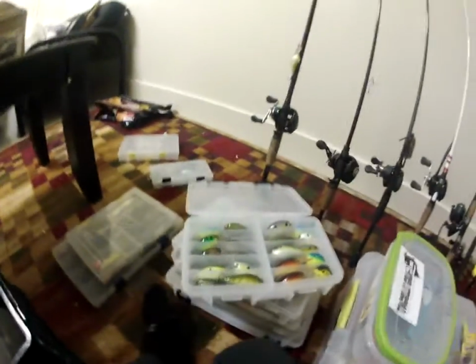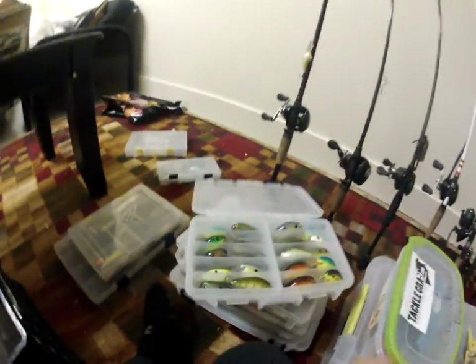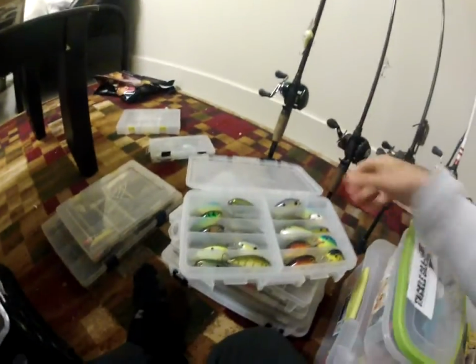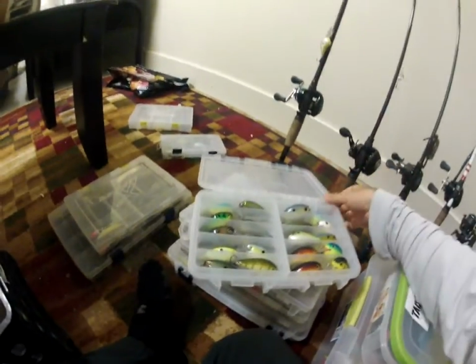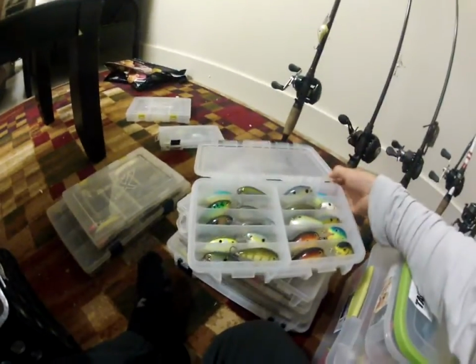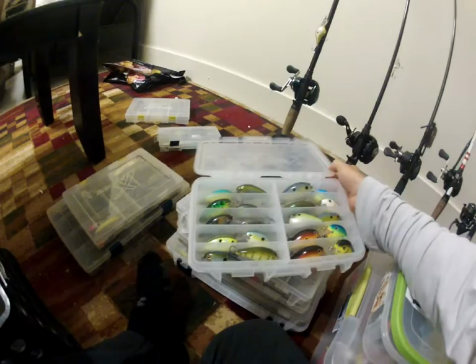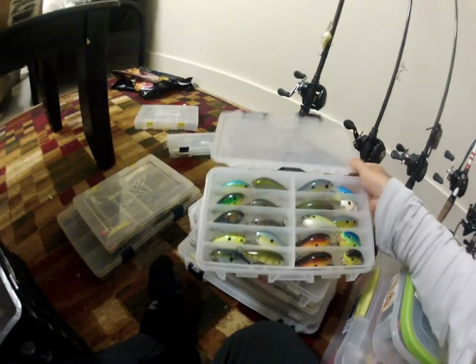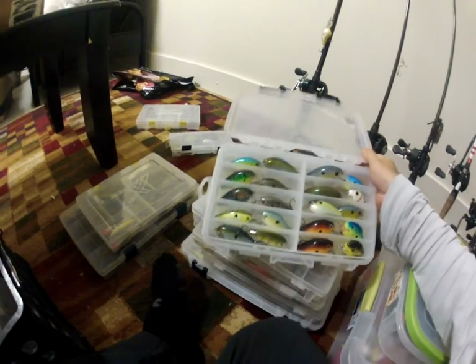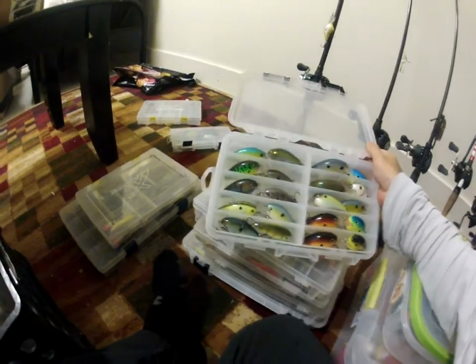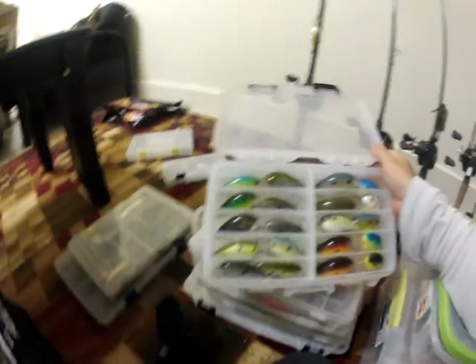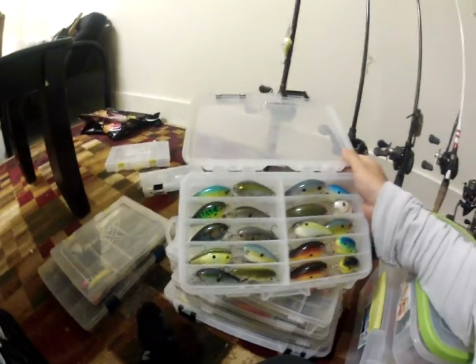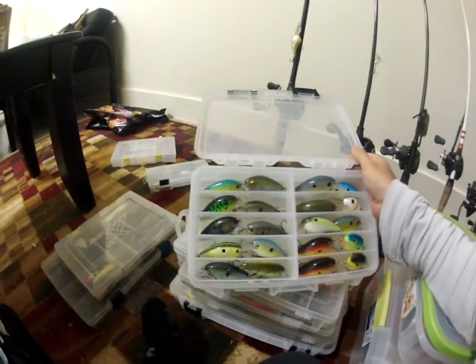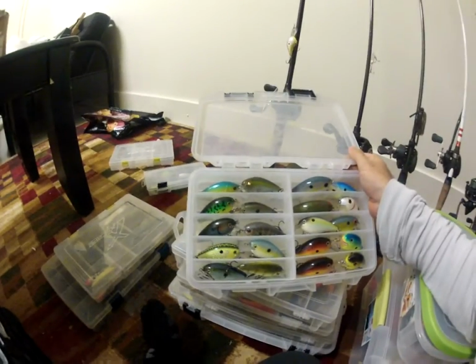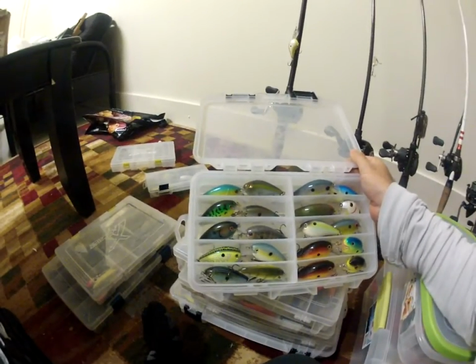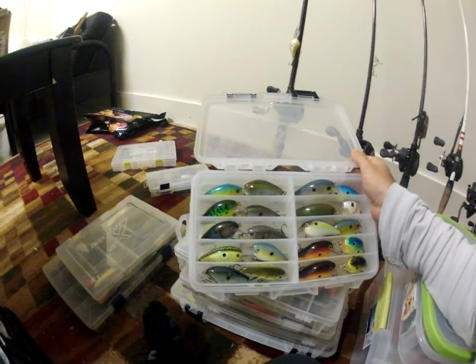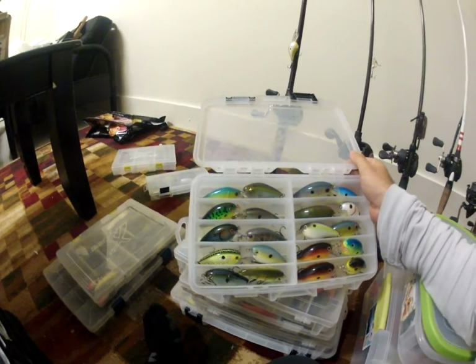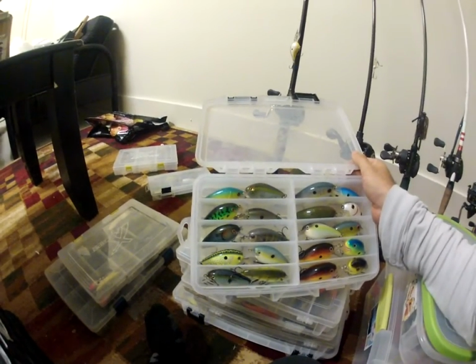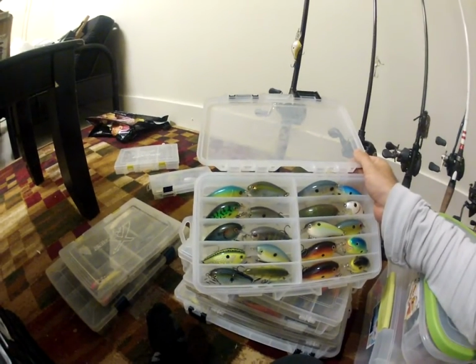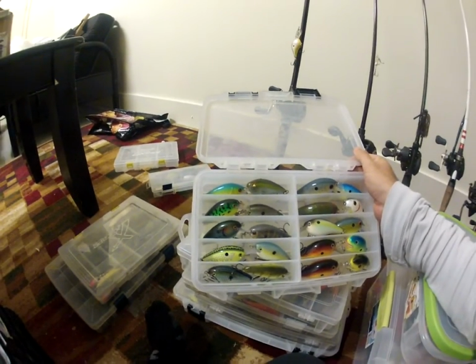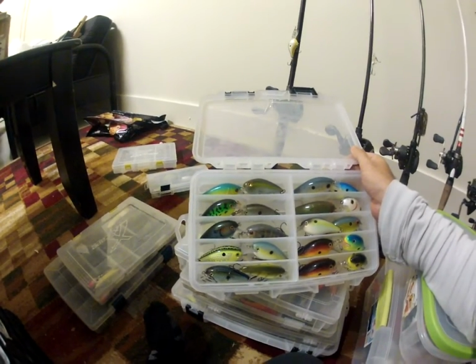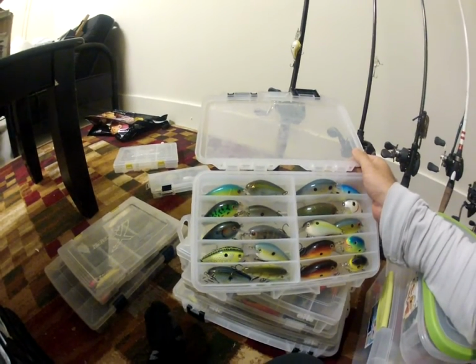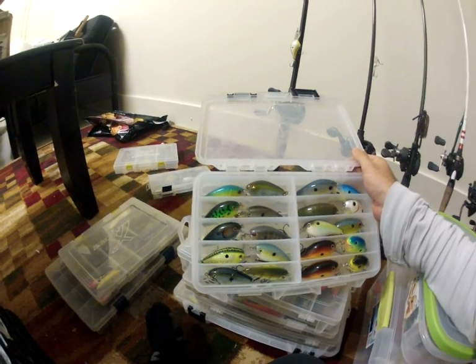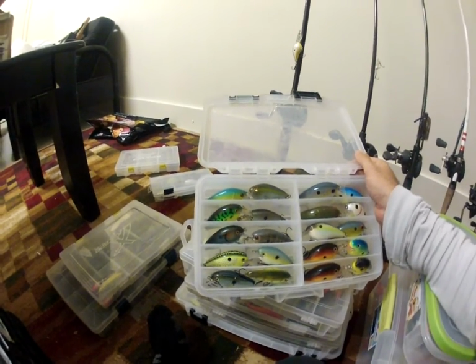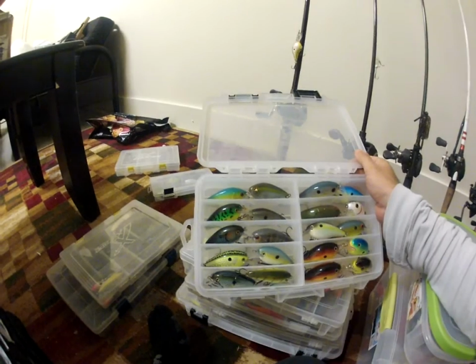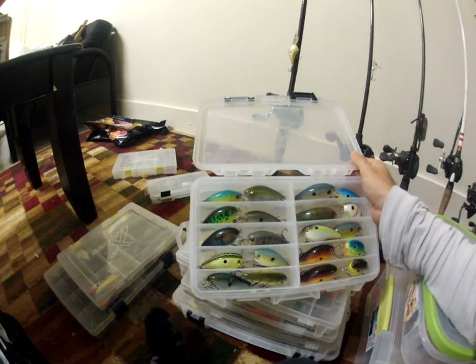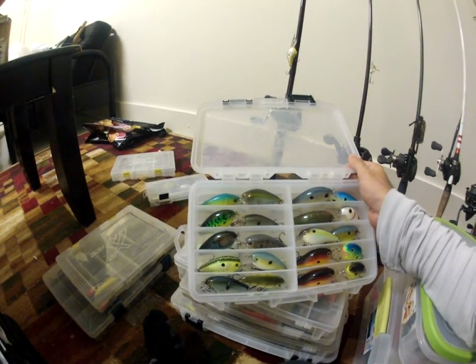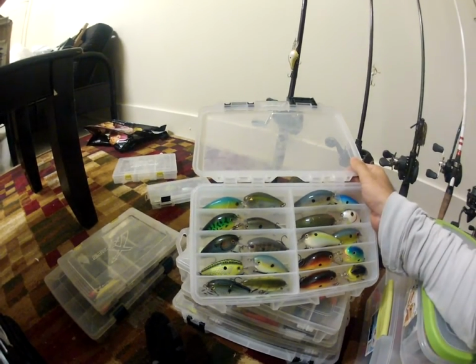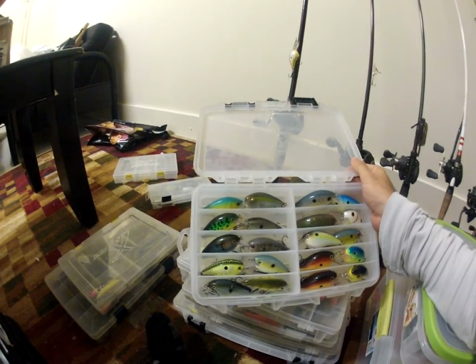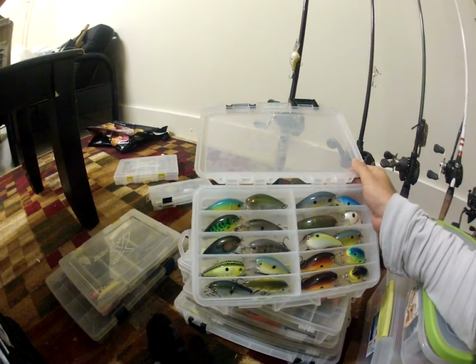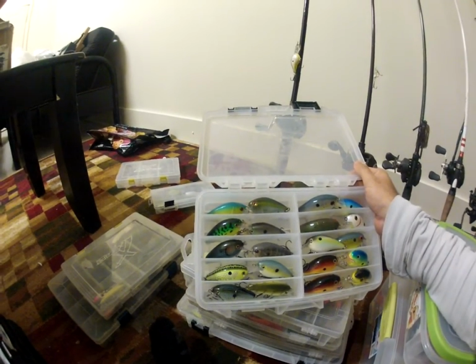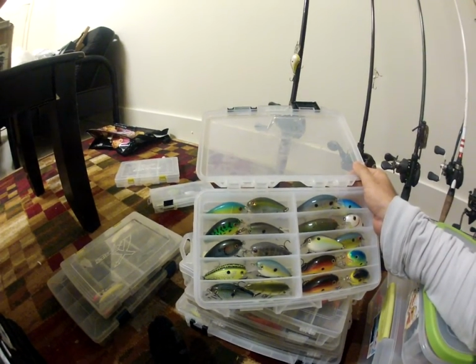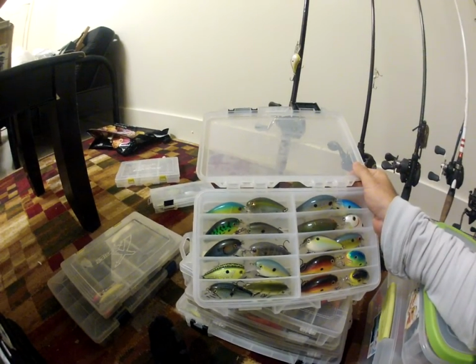Here's some of my square bills and some of my shallow cranks — mostly square bills but I got some KVDs. Most of these on the left side are all KVD 1.5s.